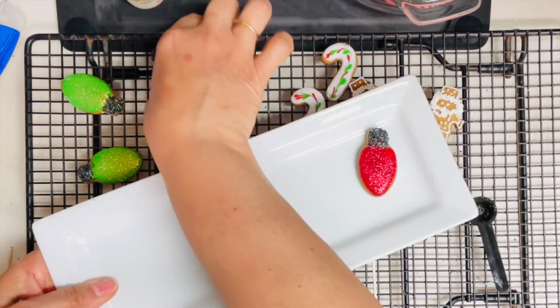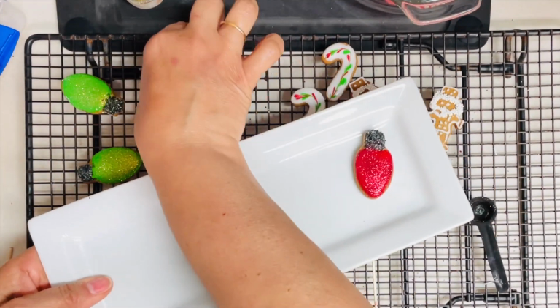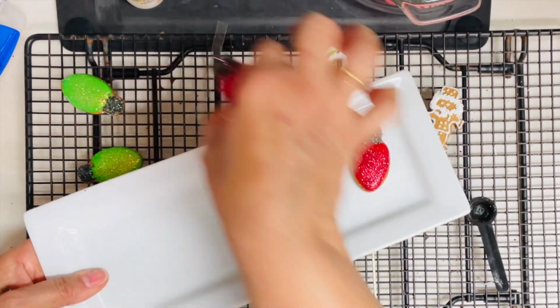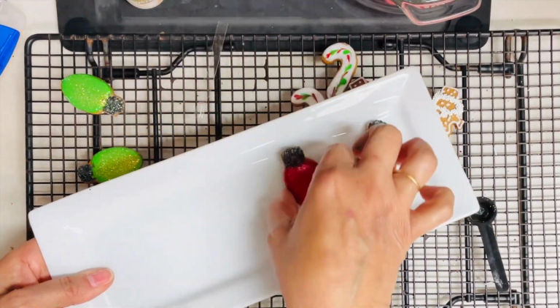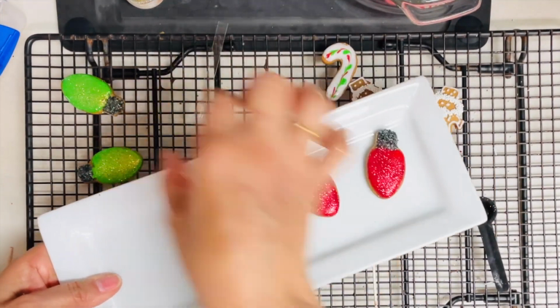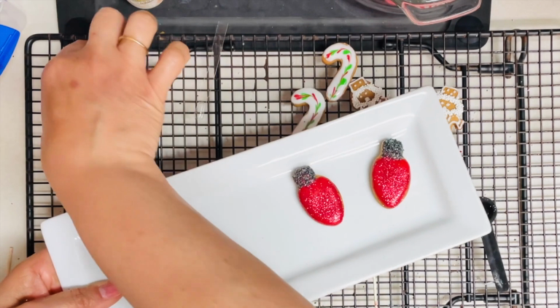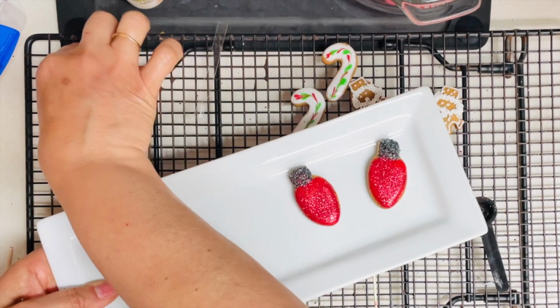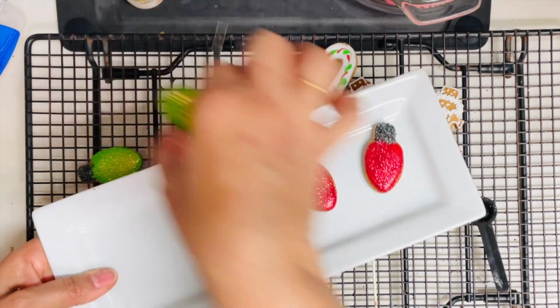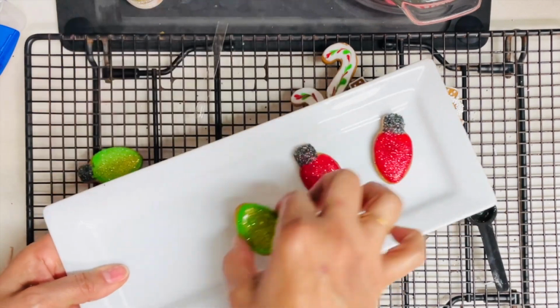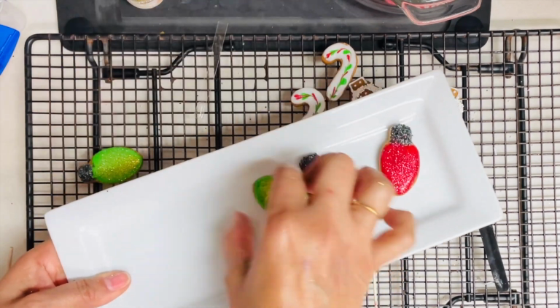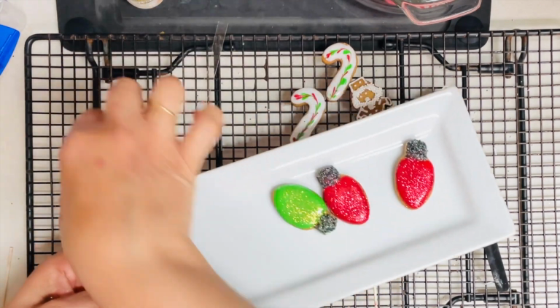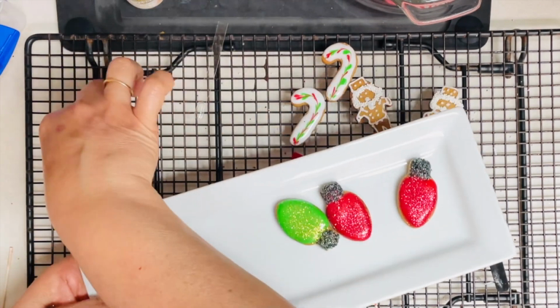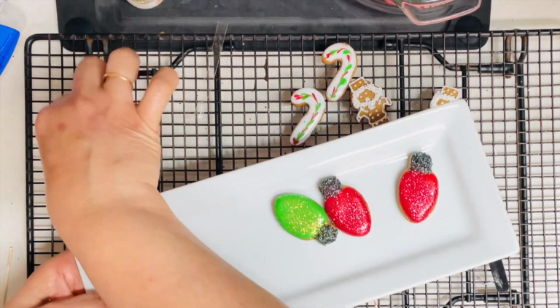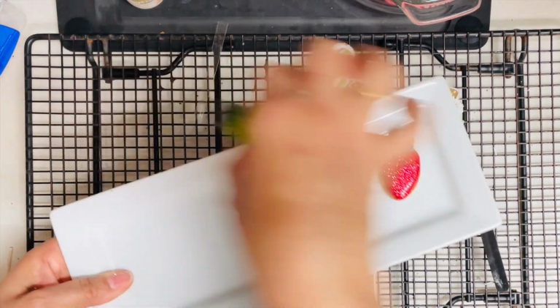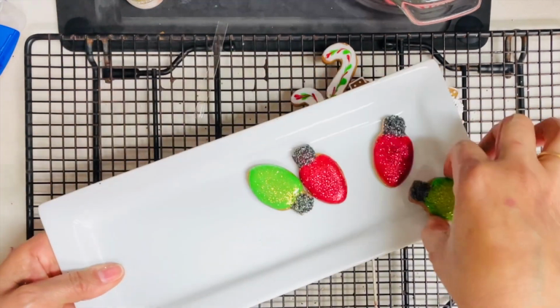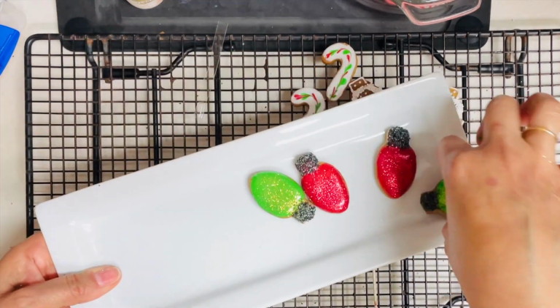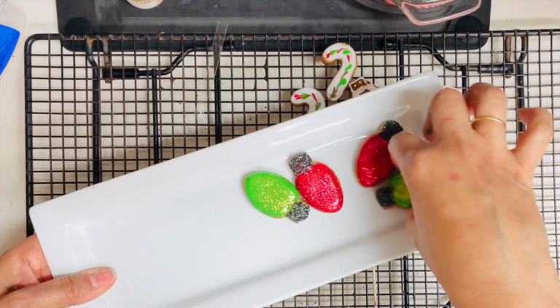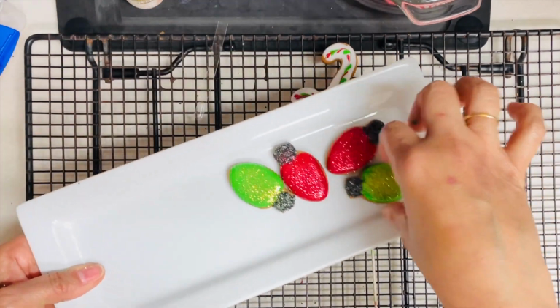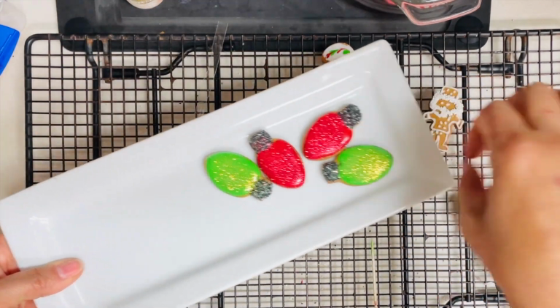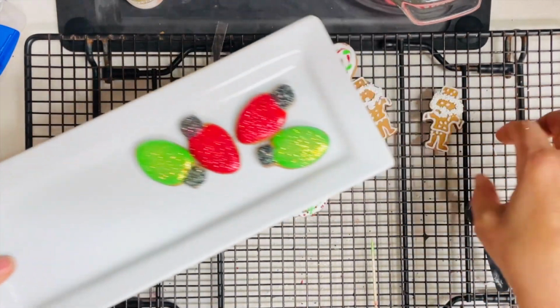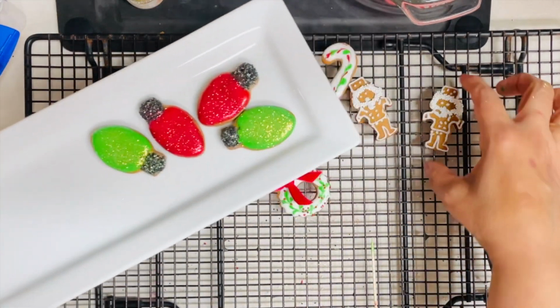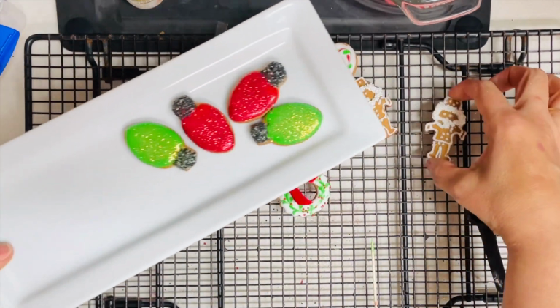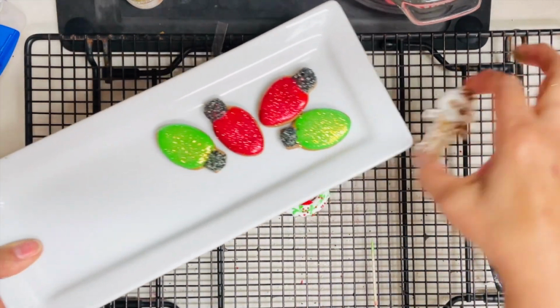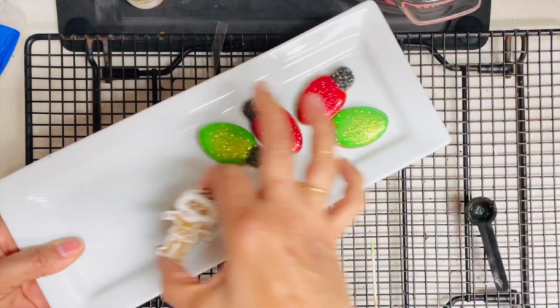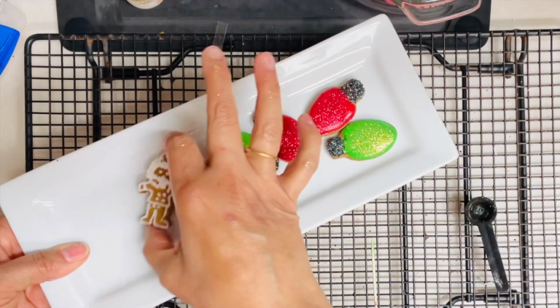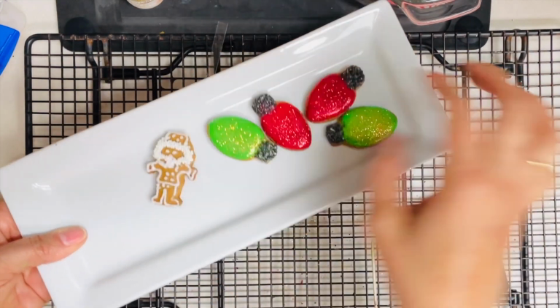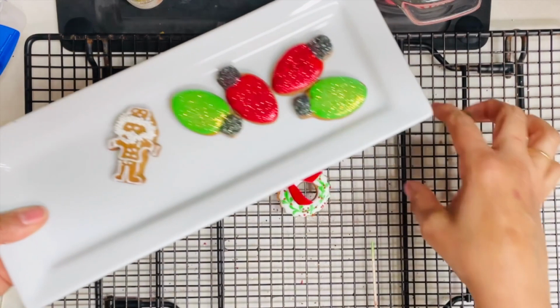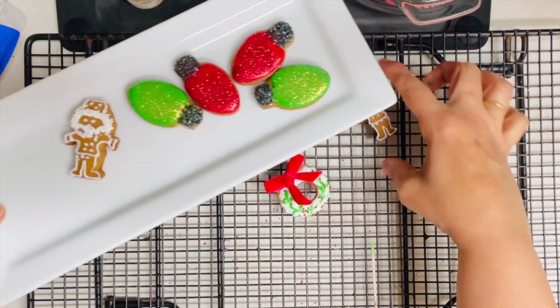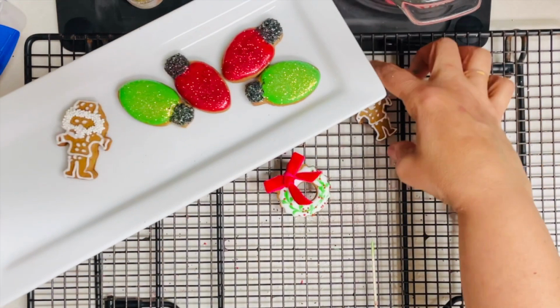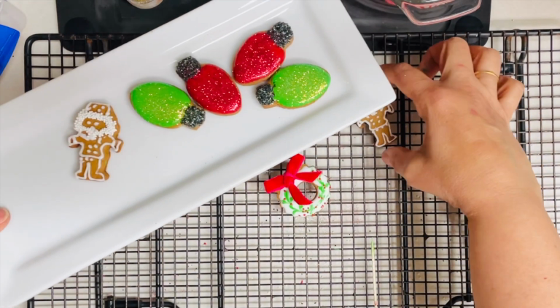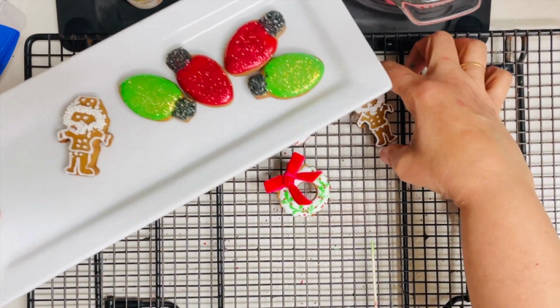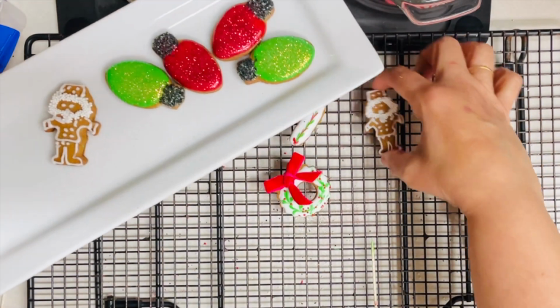And this is it for today! Stay tuned for the next day of 12 Days of Christmas Cookies. Thank you very much for watching, and see you next time. Bye!